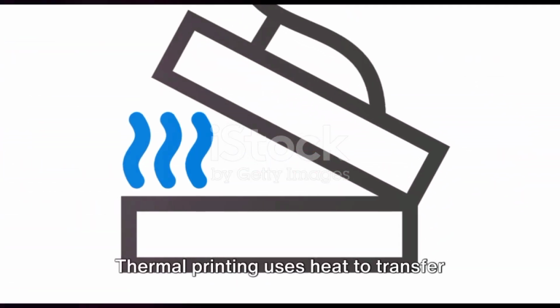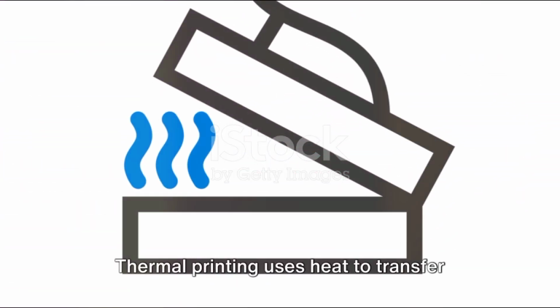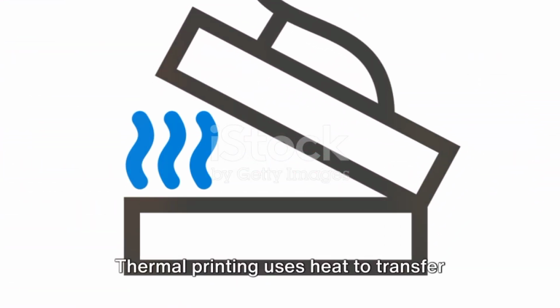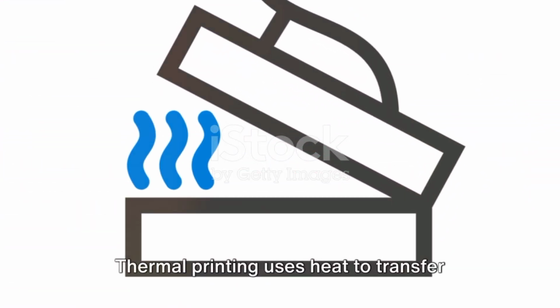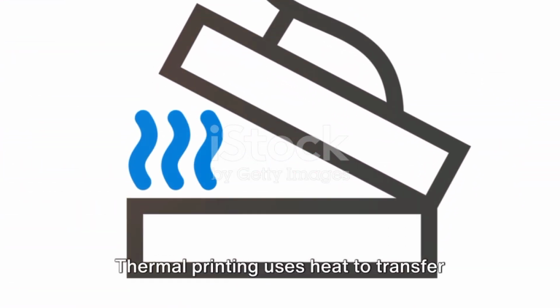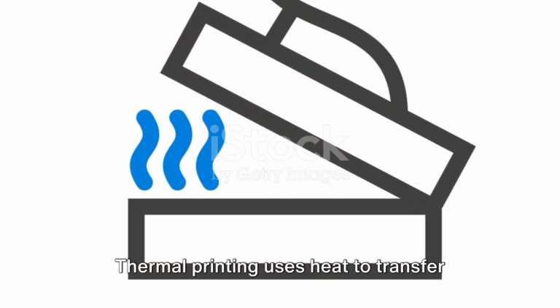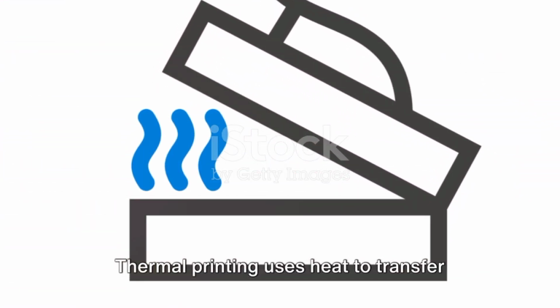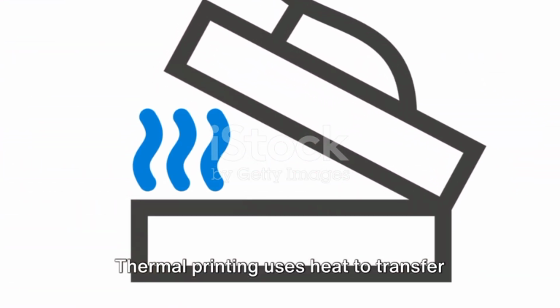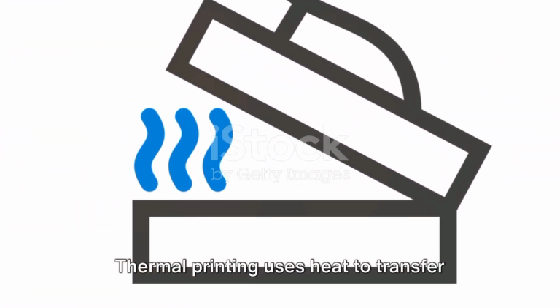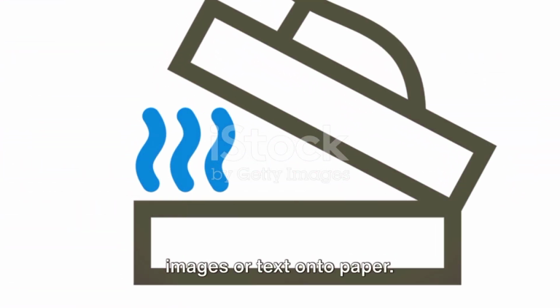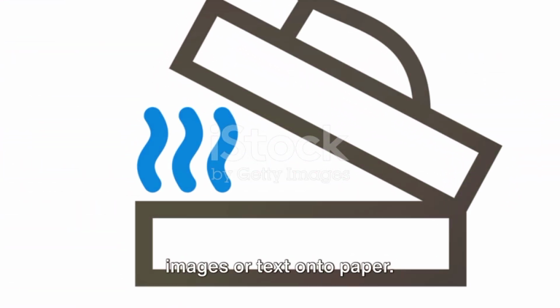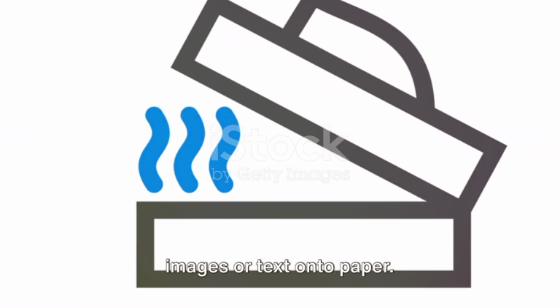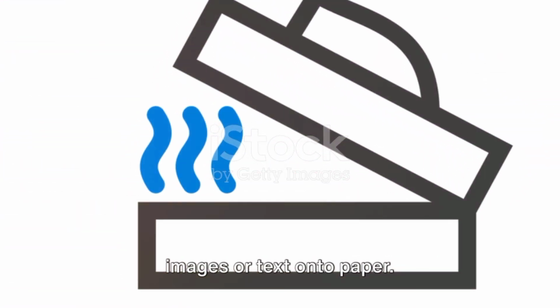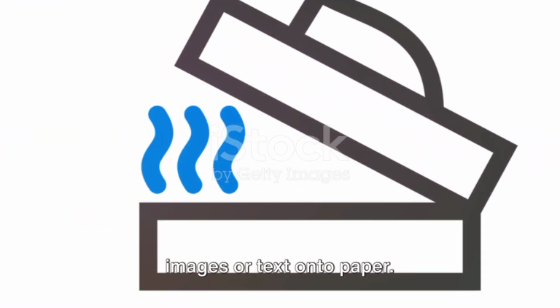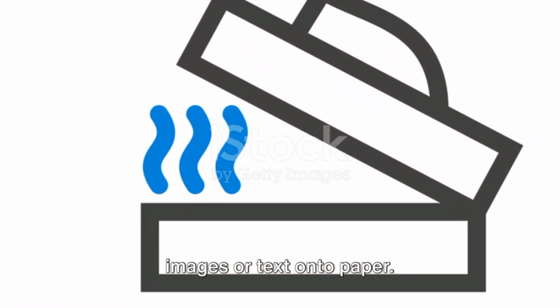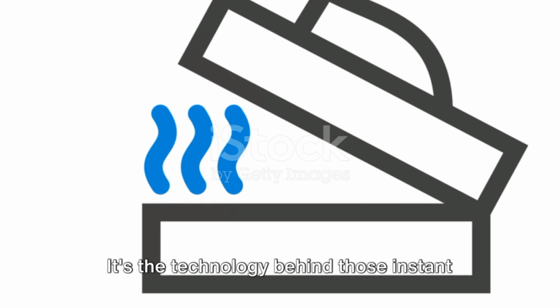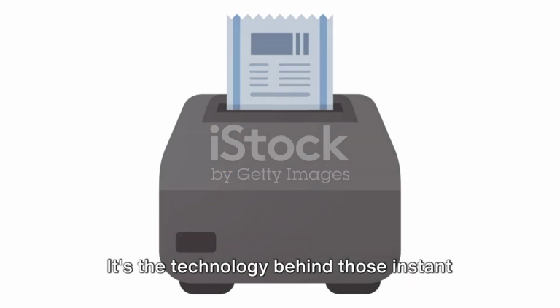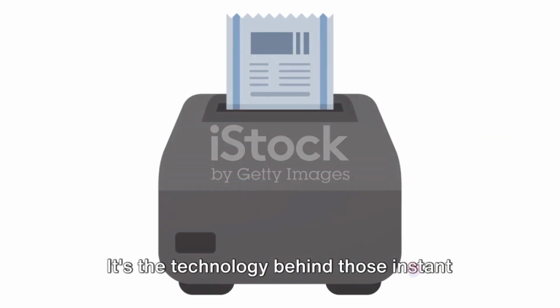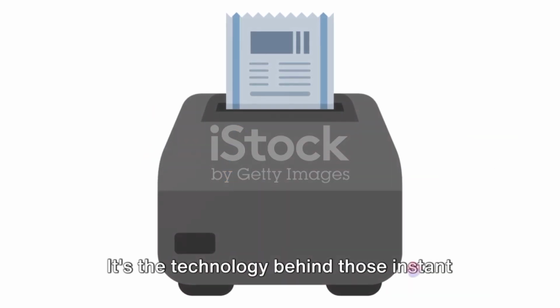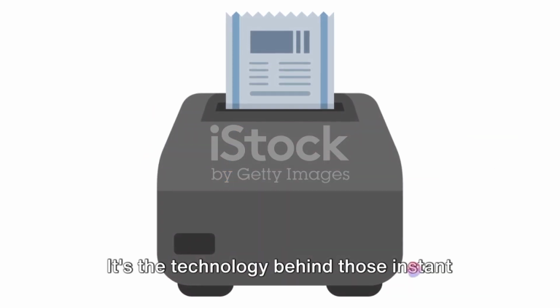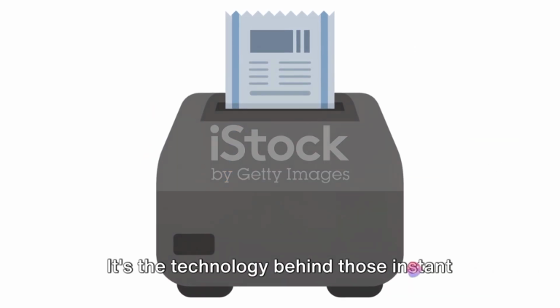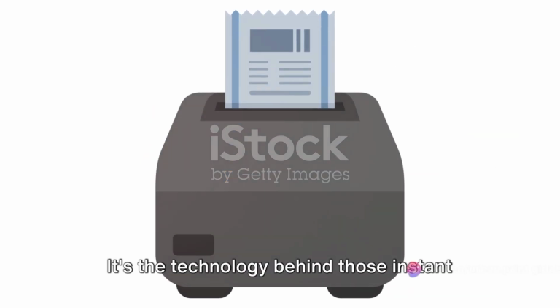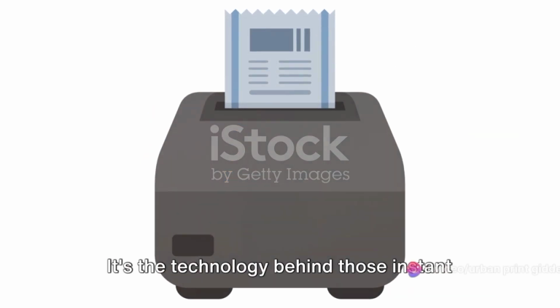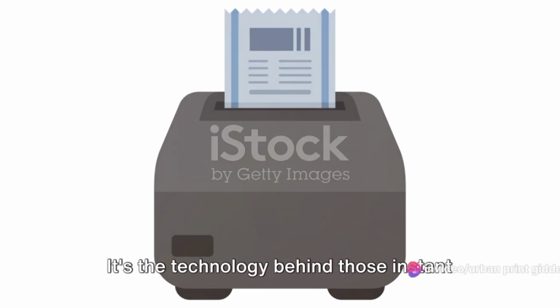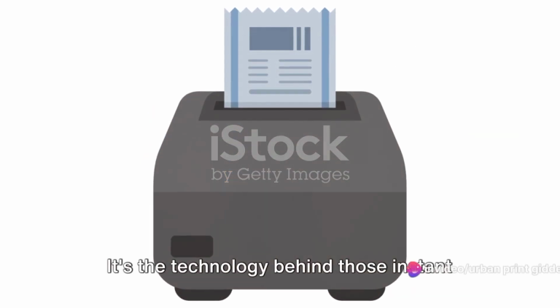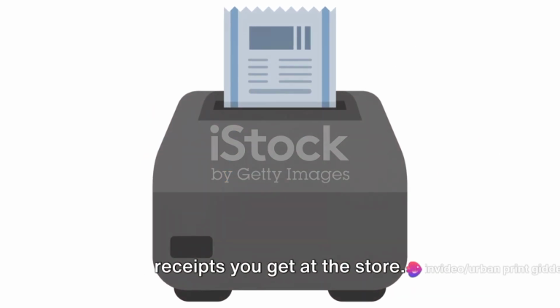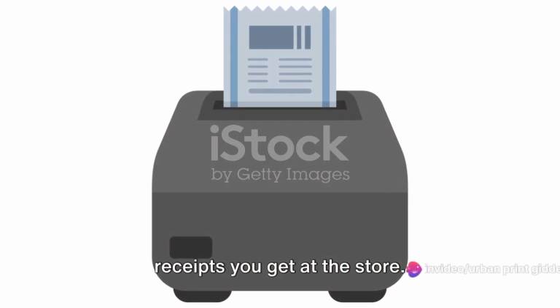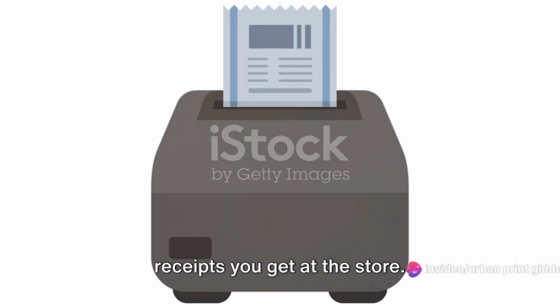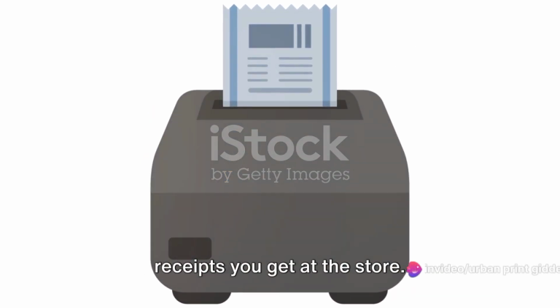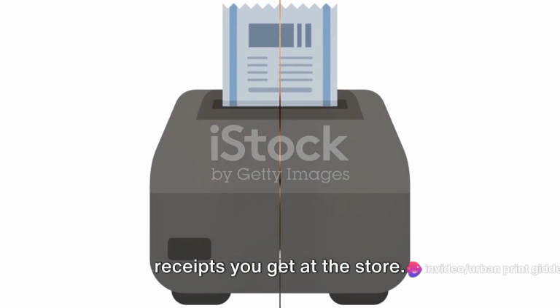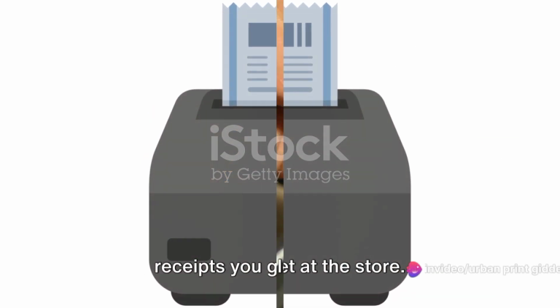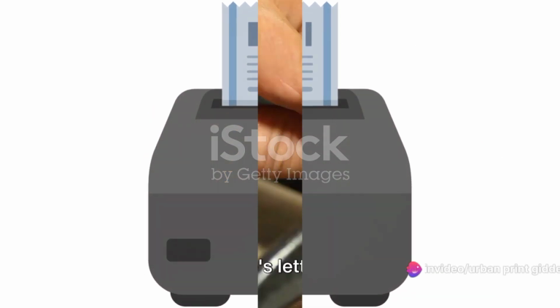Thermal printing uses heat to transfer images or text onto paper. It's the technology behind those instant receipts you get at the store.